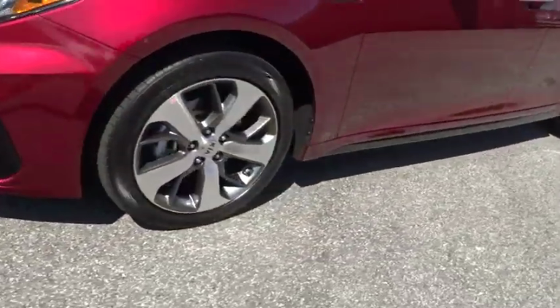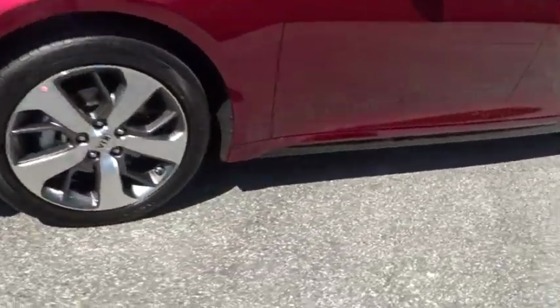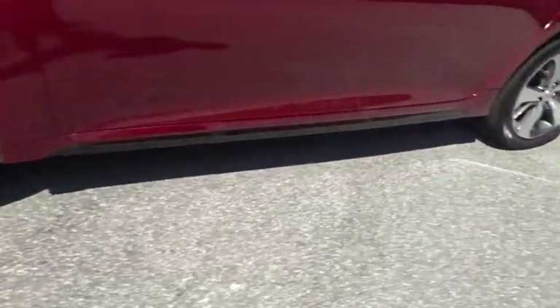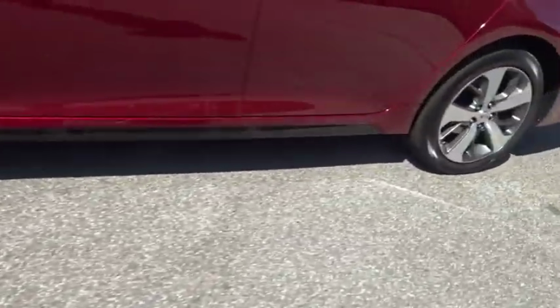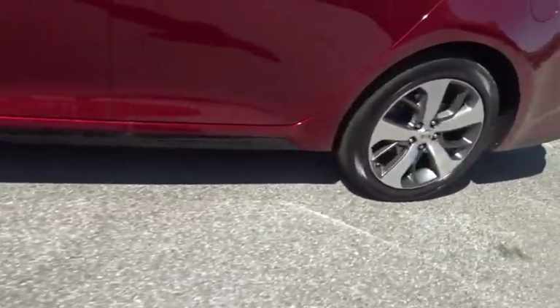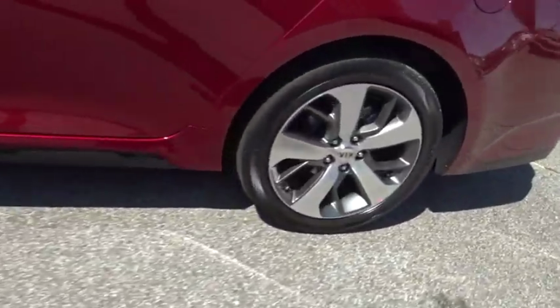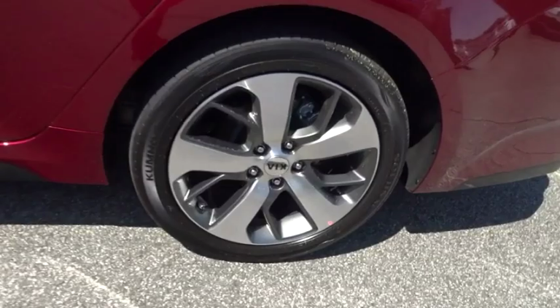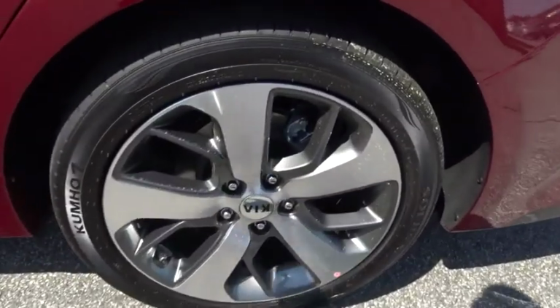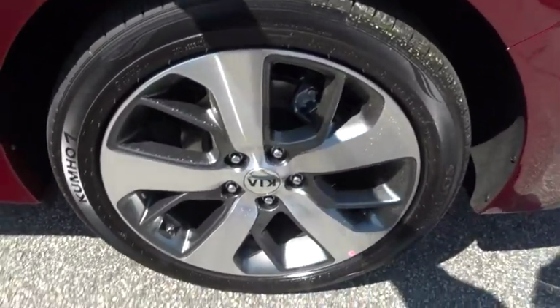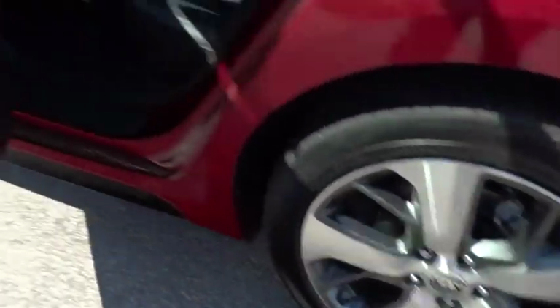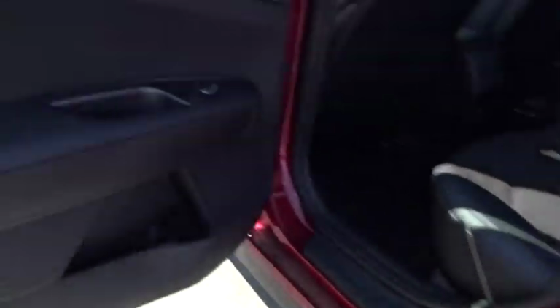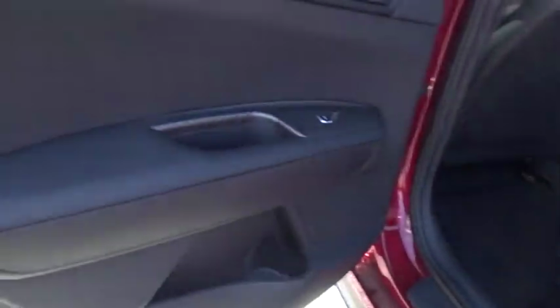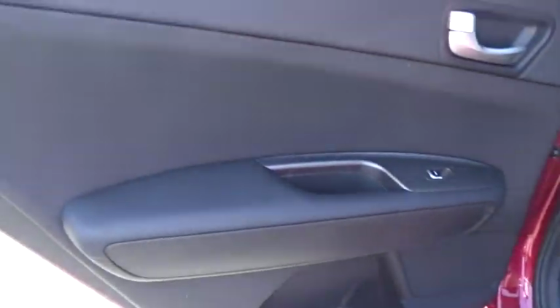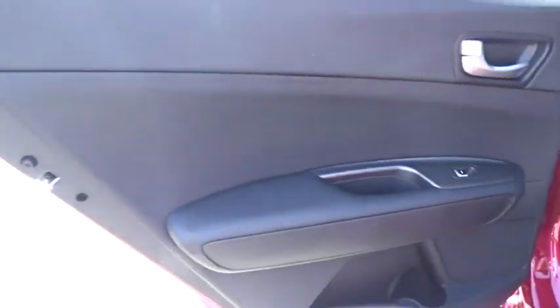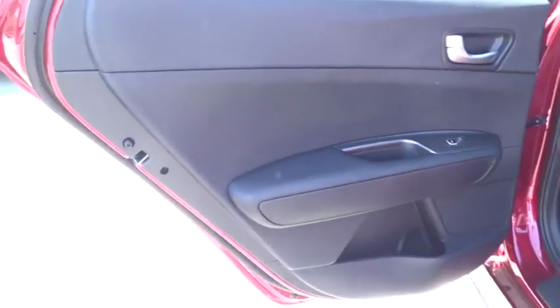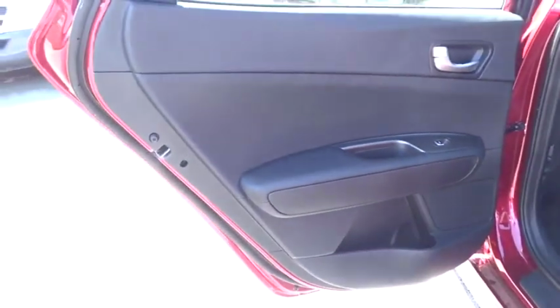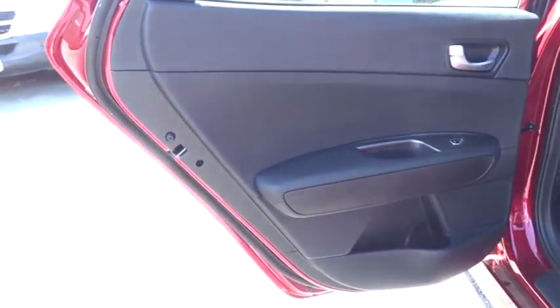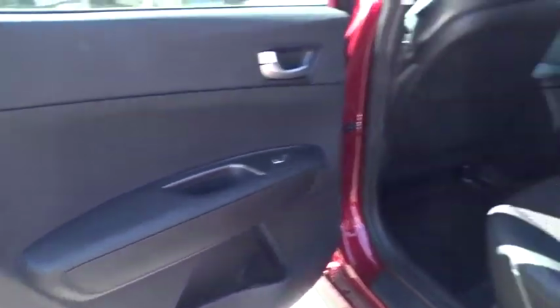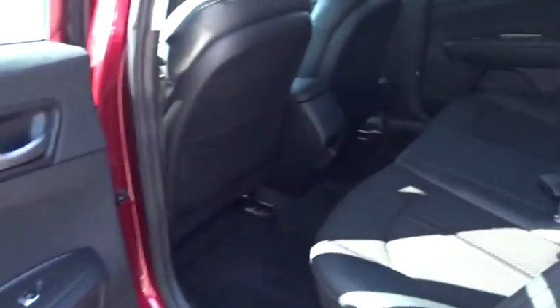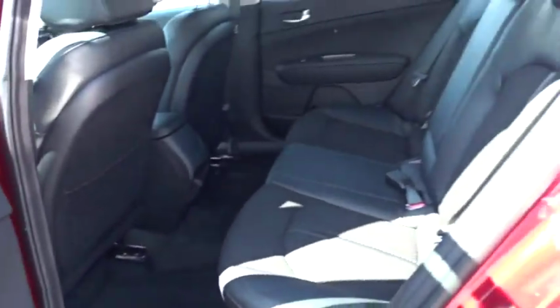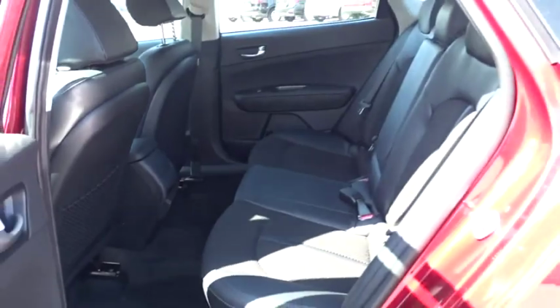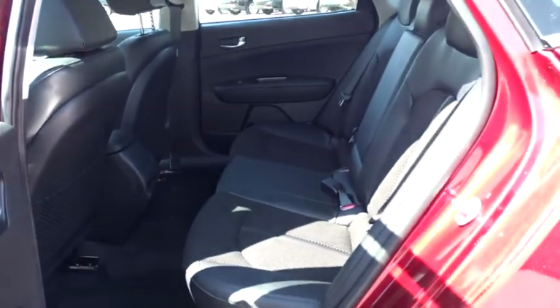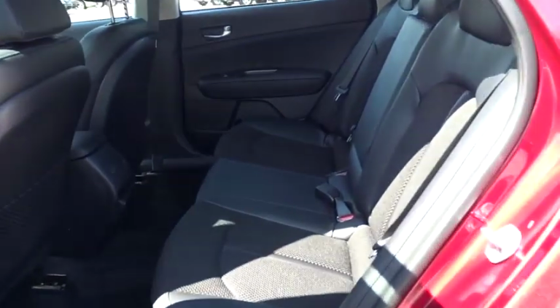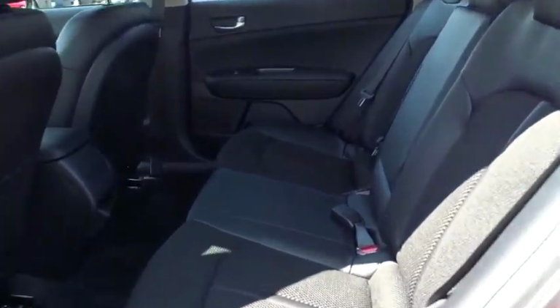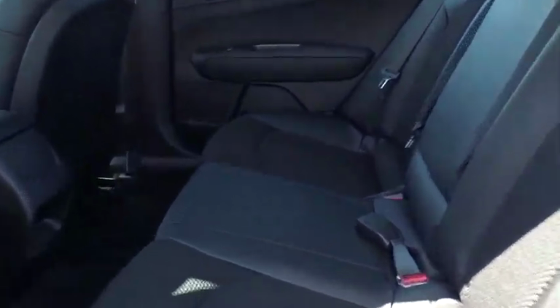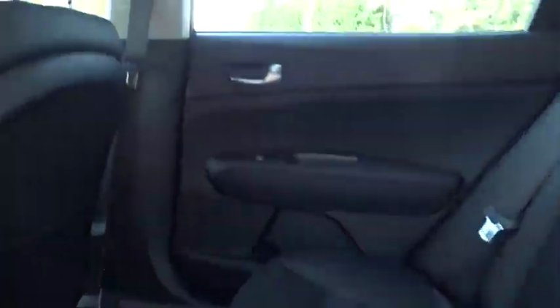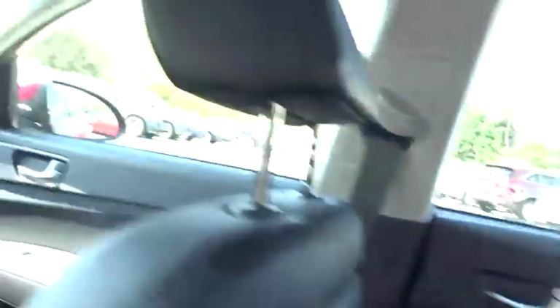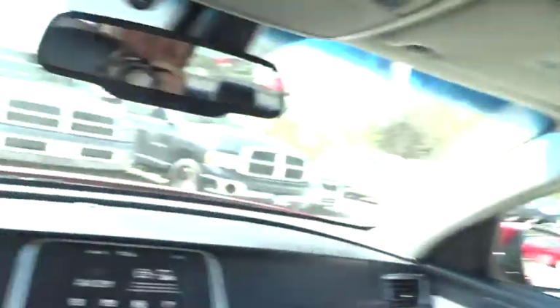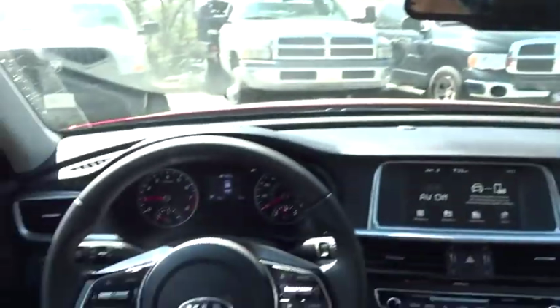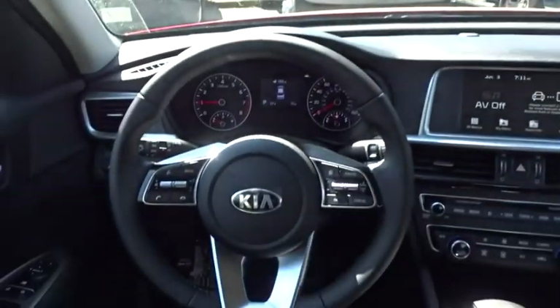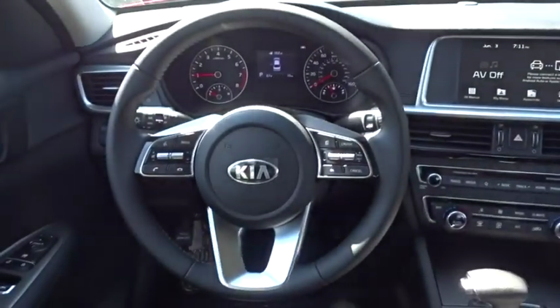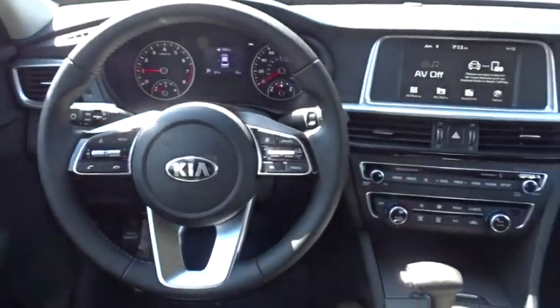Here are some of this vehicle's great options: backup camera, power liftgate, steering wheel audio controls, traction control, stability control, lane departure warning, keyless entry, anti-lock braking system.